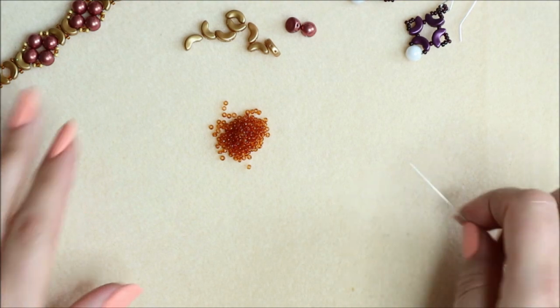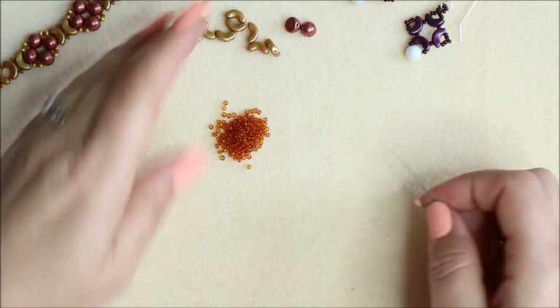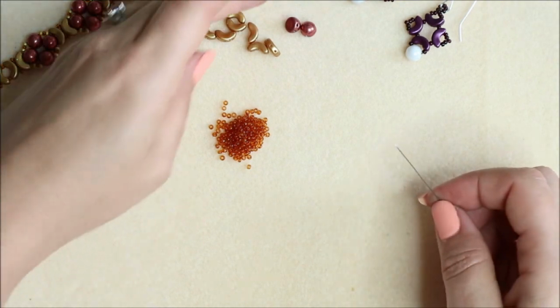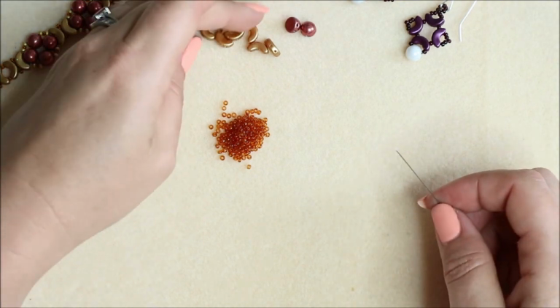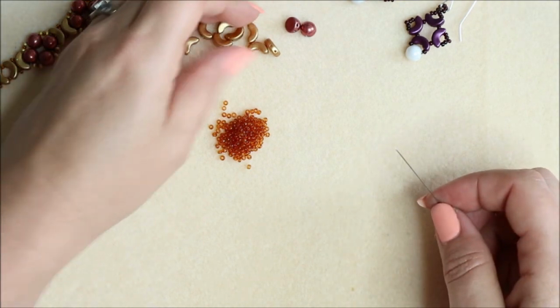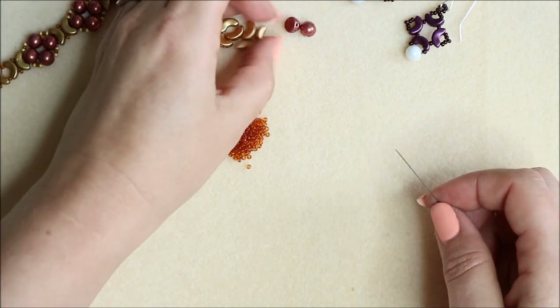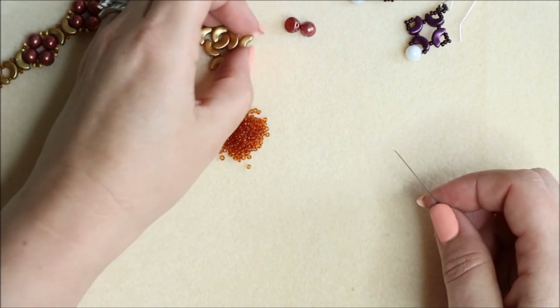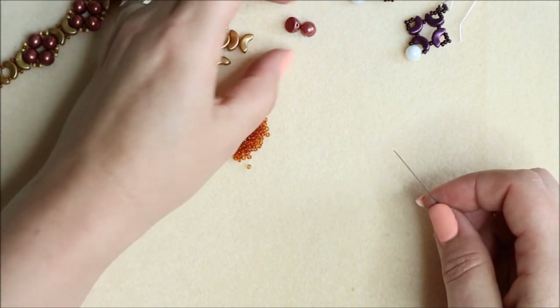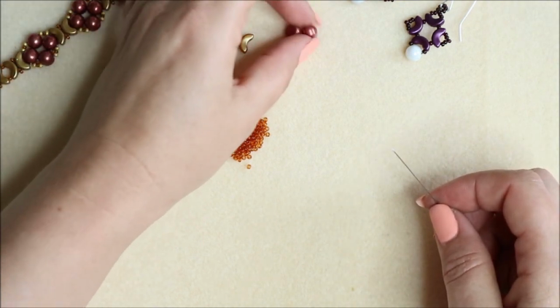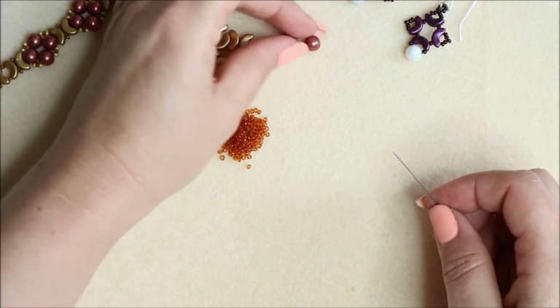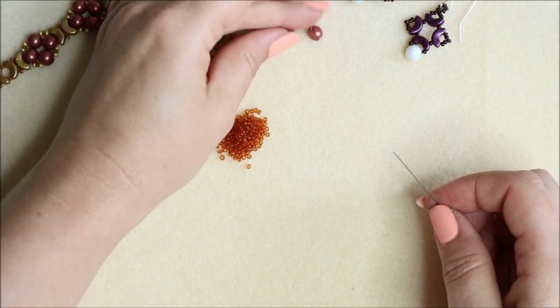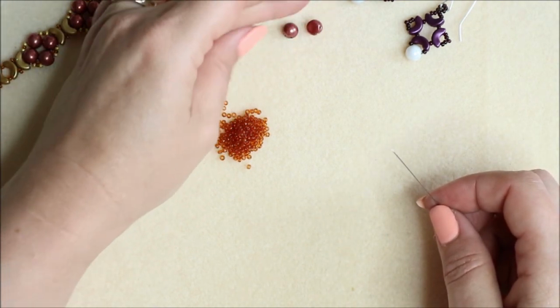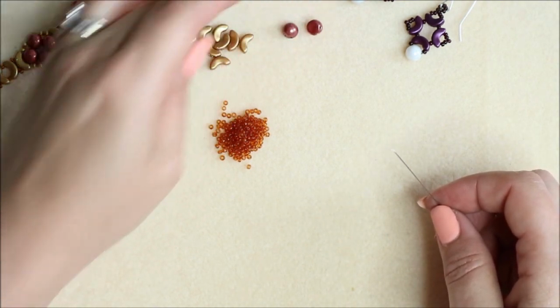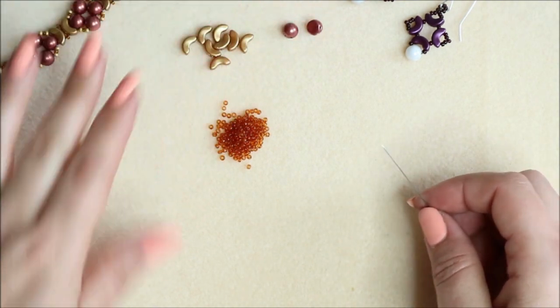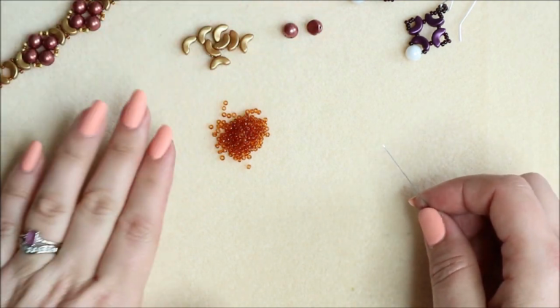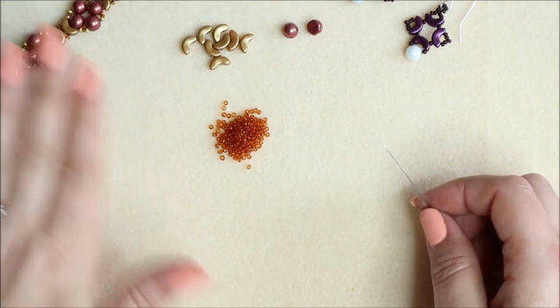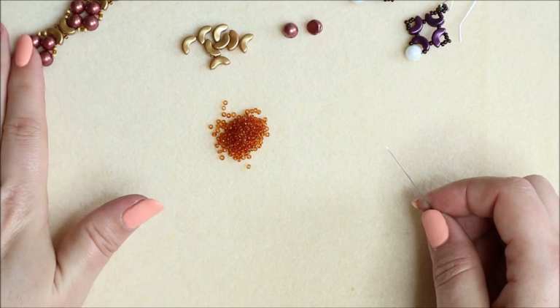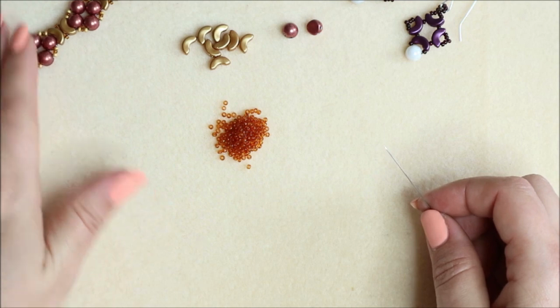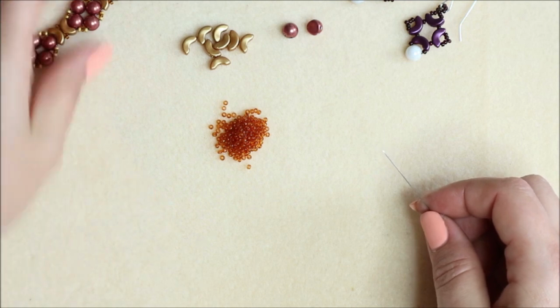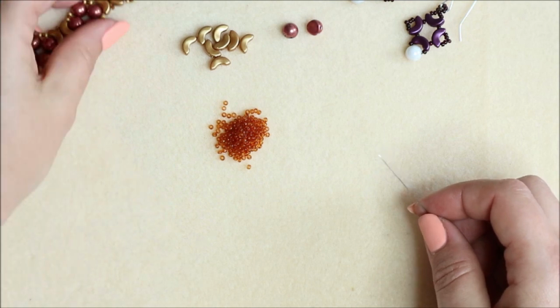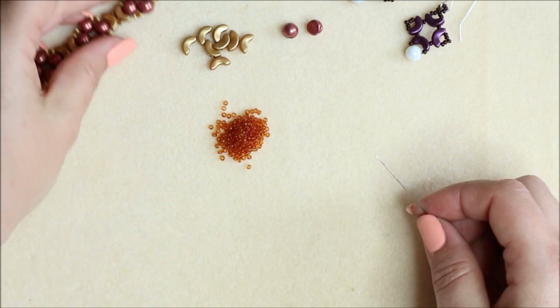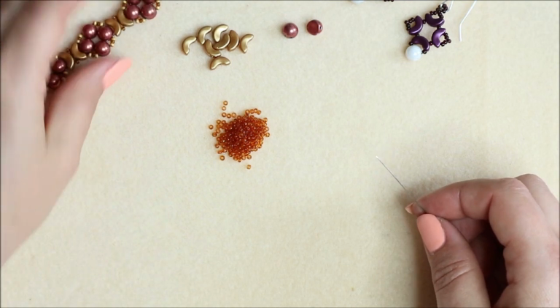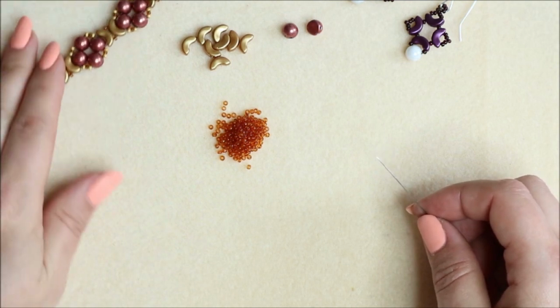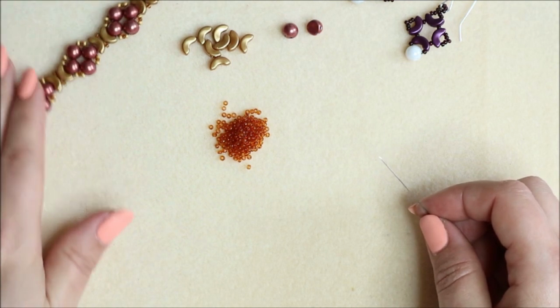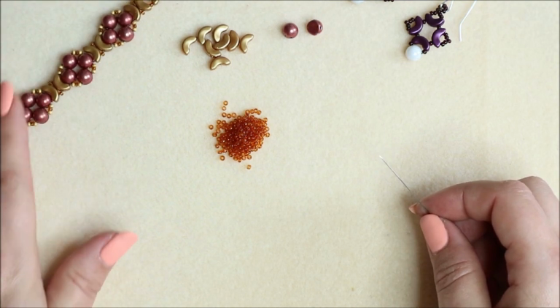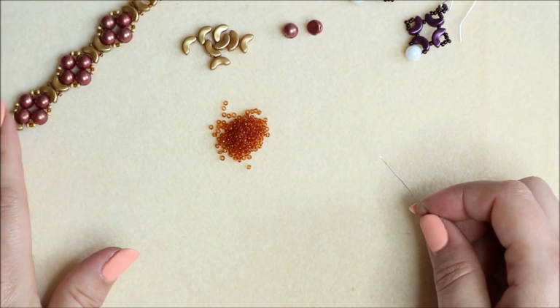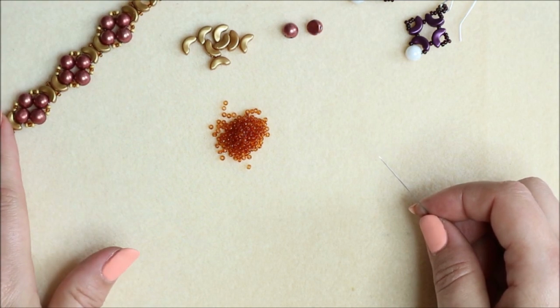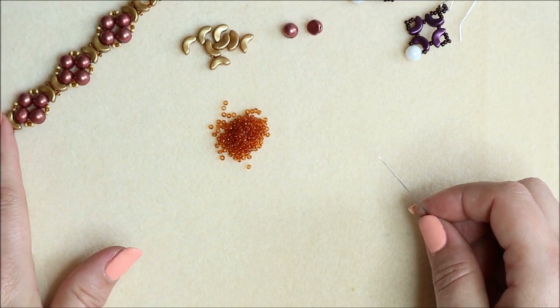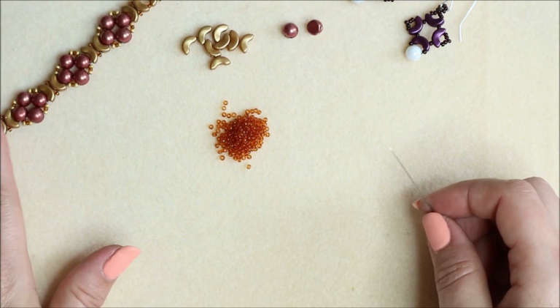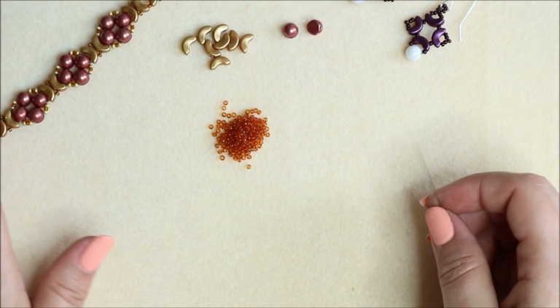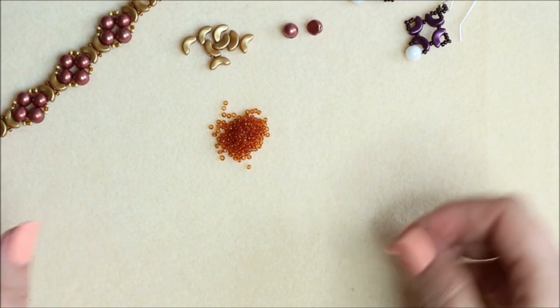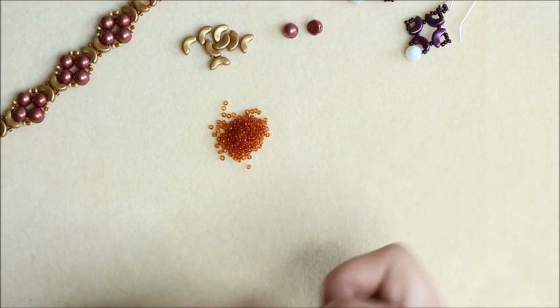I thought I'd make my next pair using the other colorway in the kit, which is absolutely beautiful.